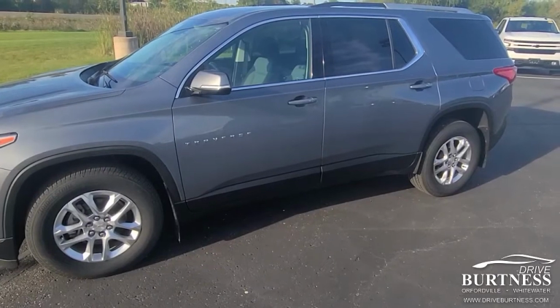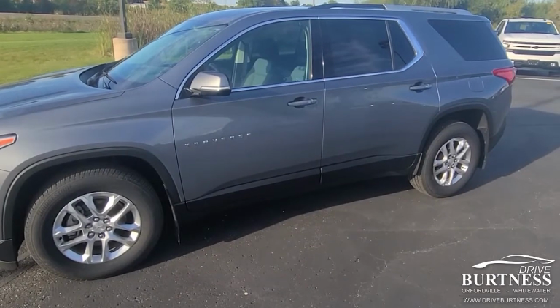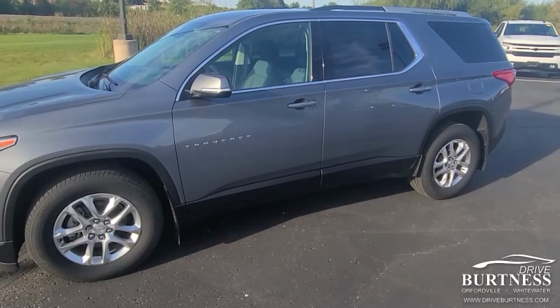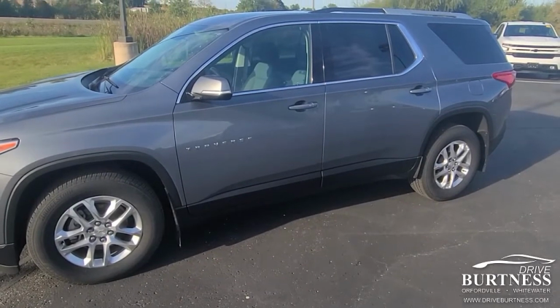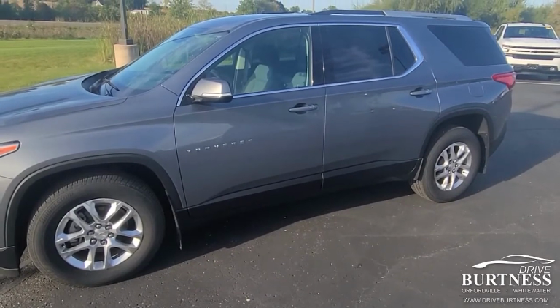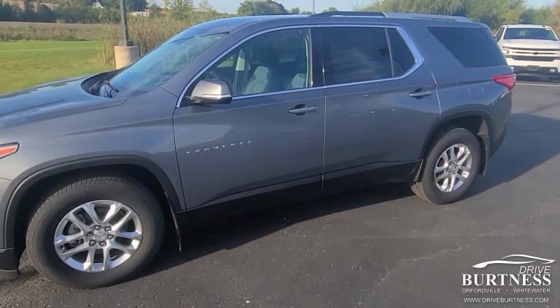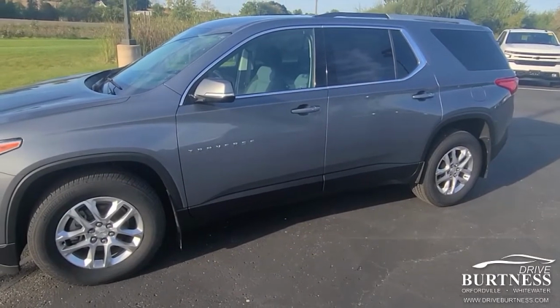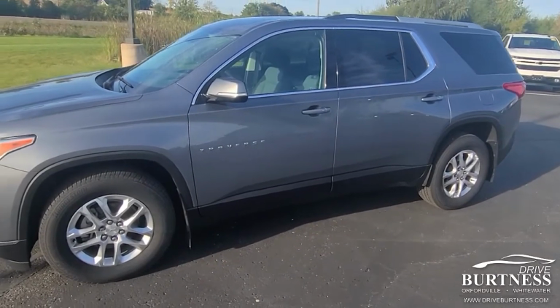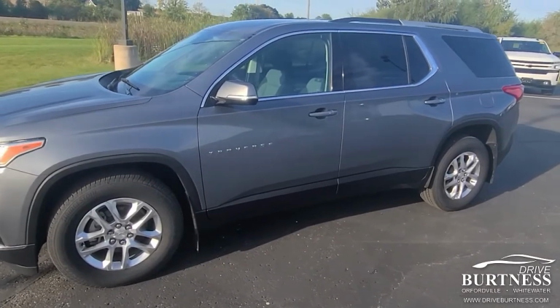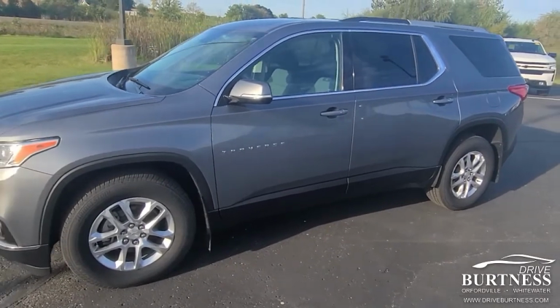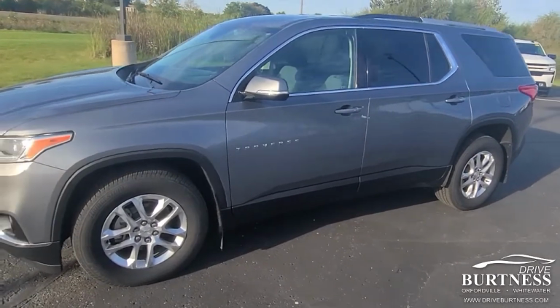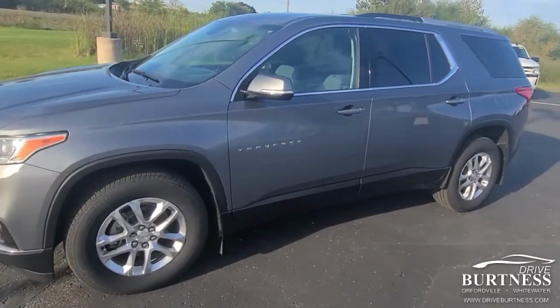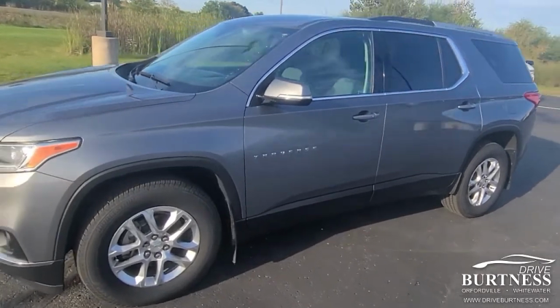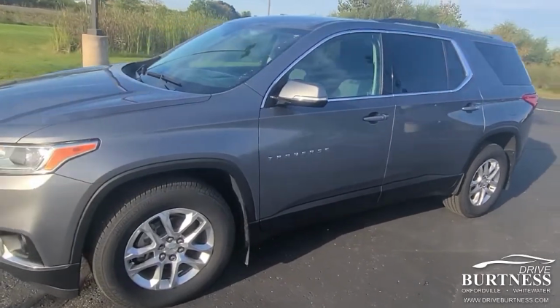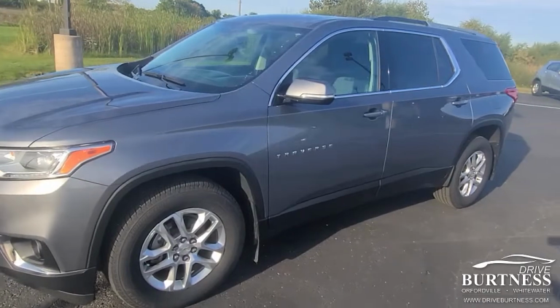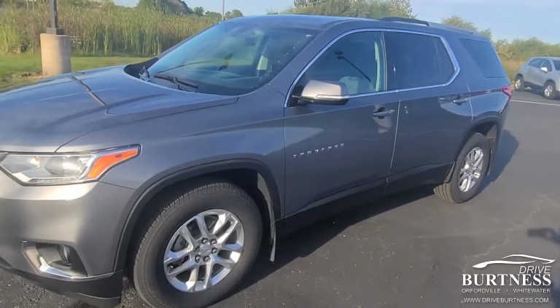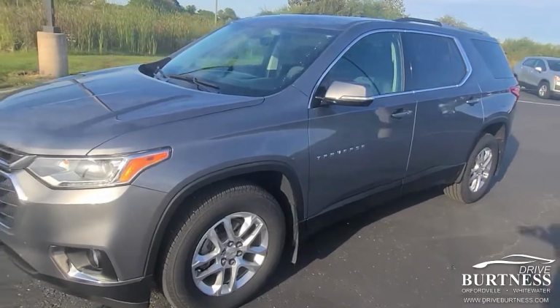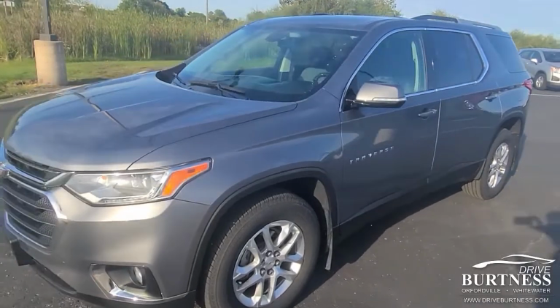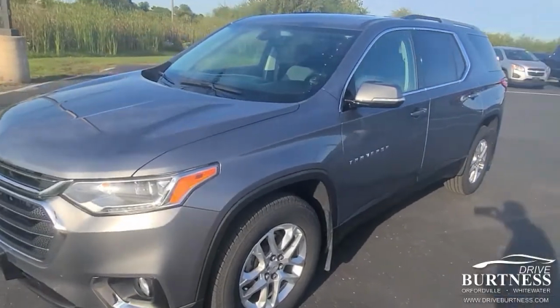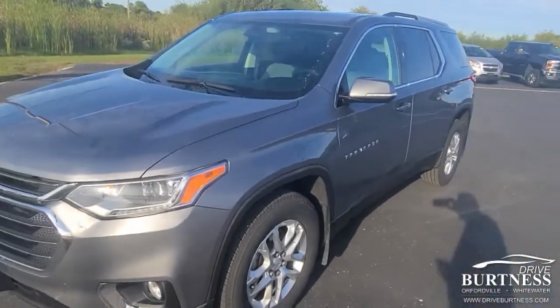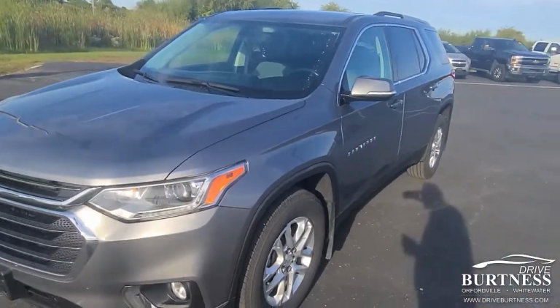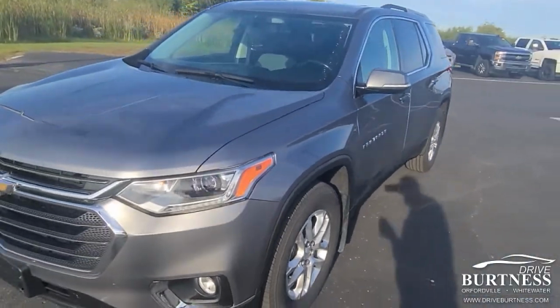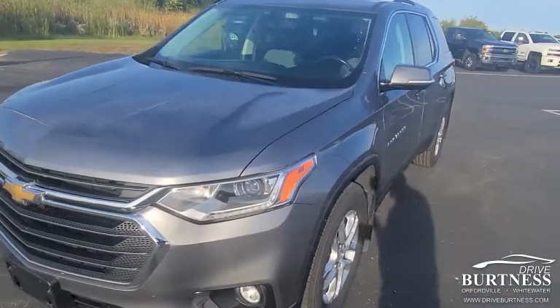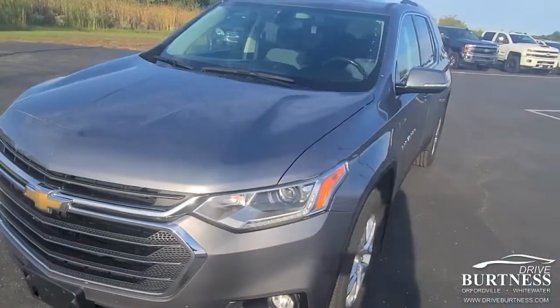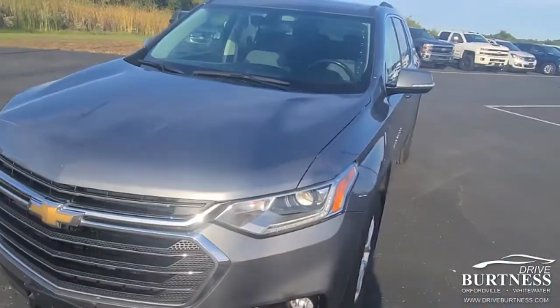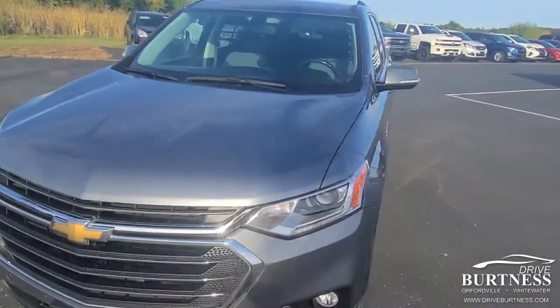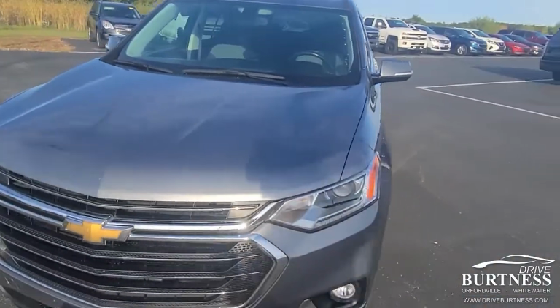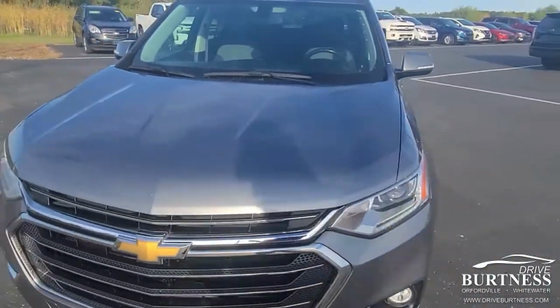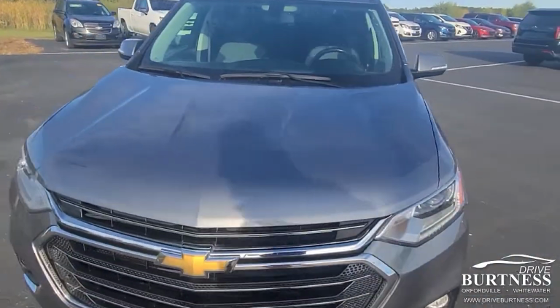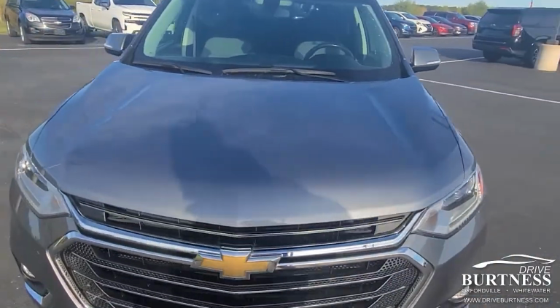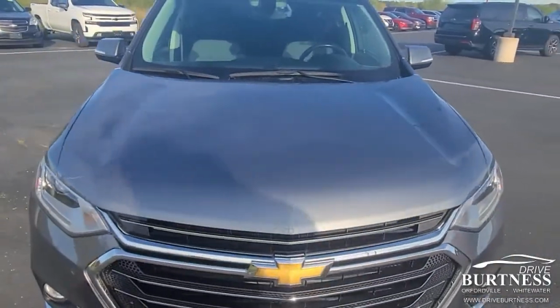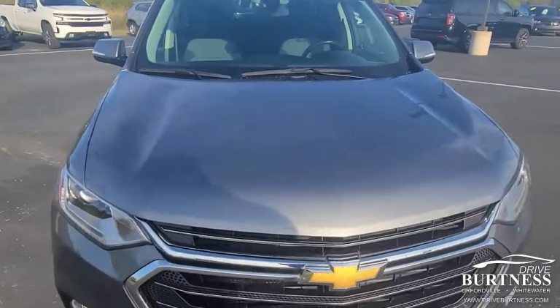Hi Vale, this is James out of Burton of Chevrolet in Orfordville. My colleague Heather let me know that you're interested in this 2018 Chevy Traverse.